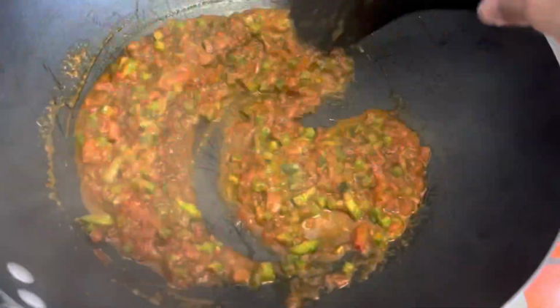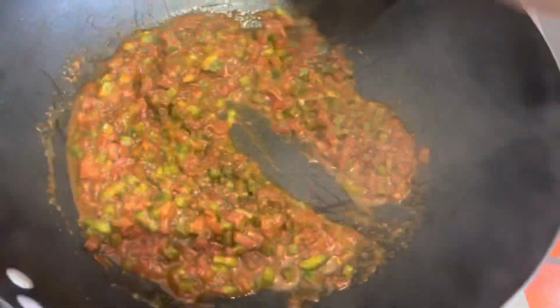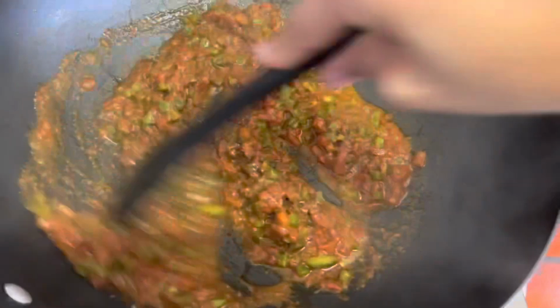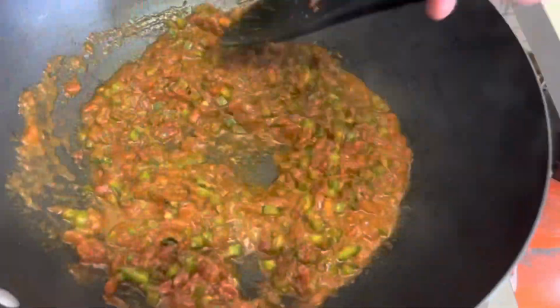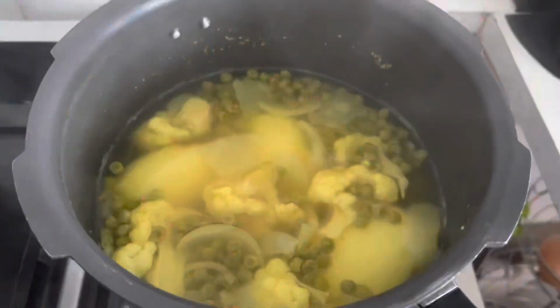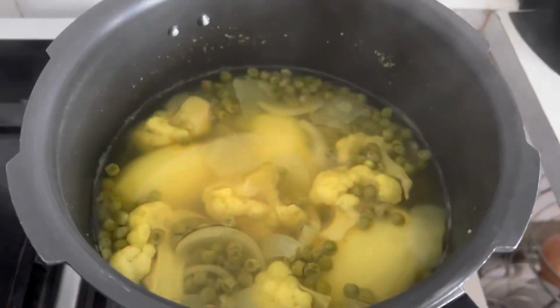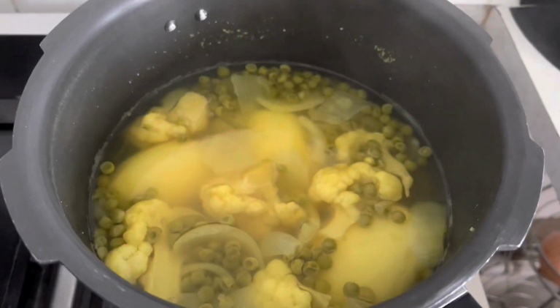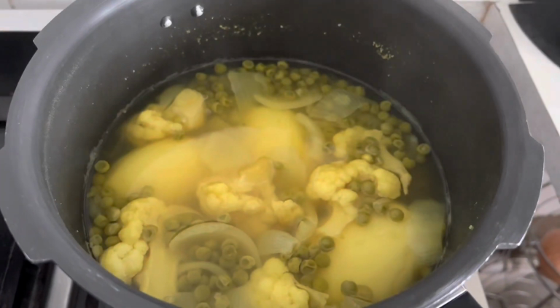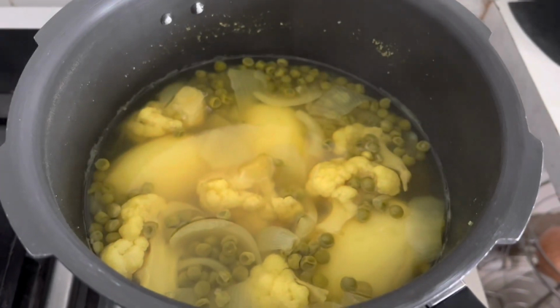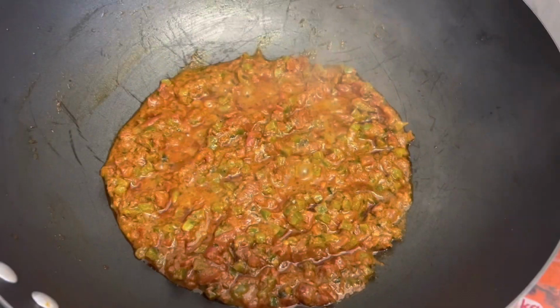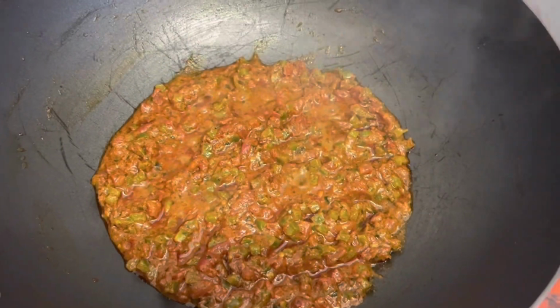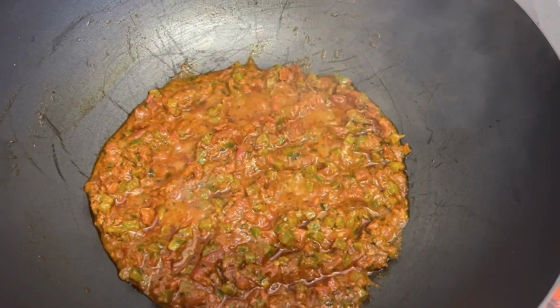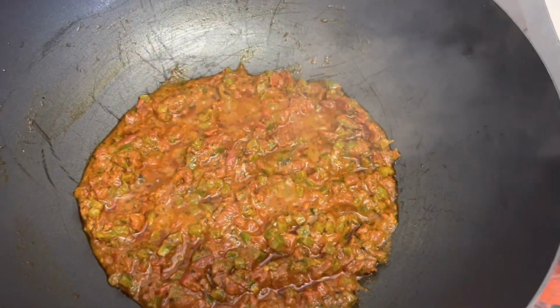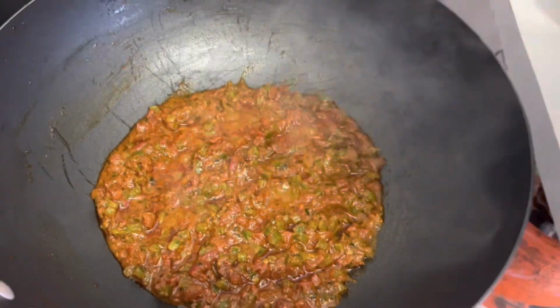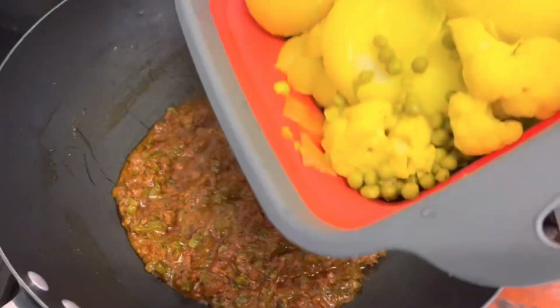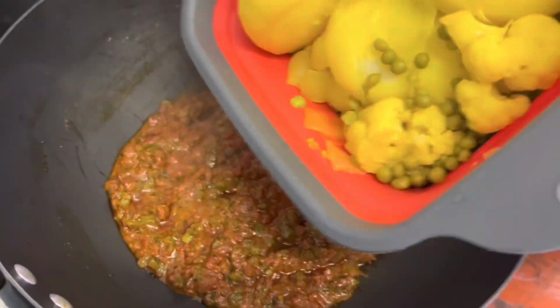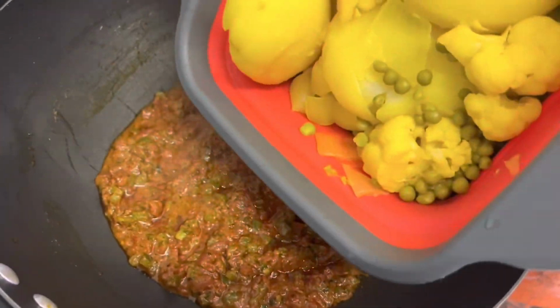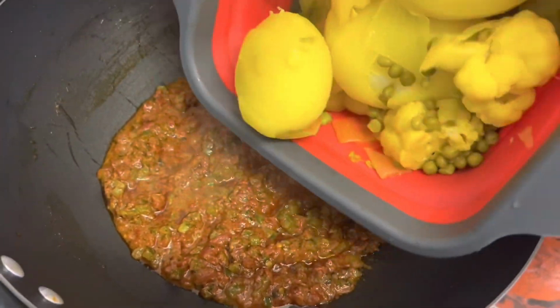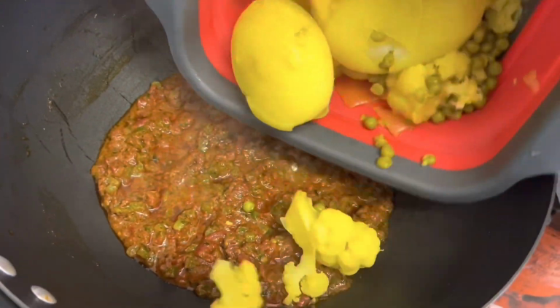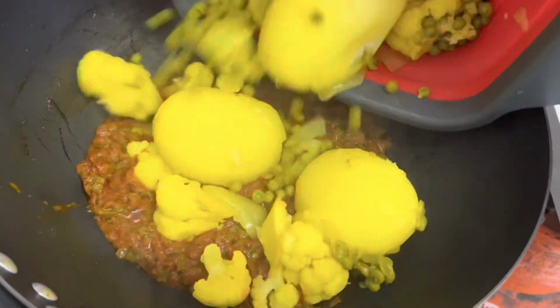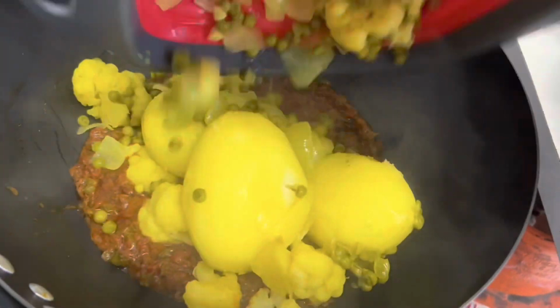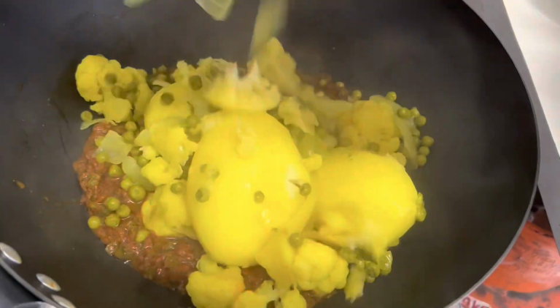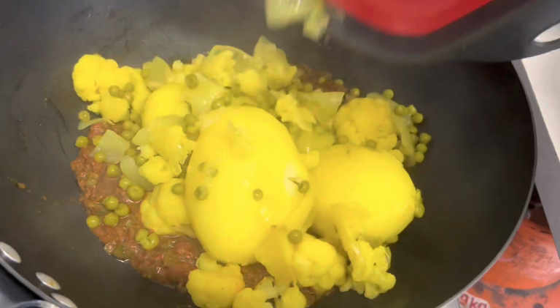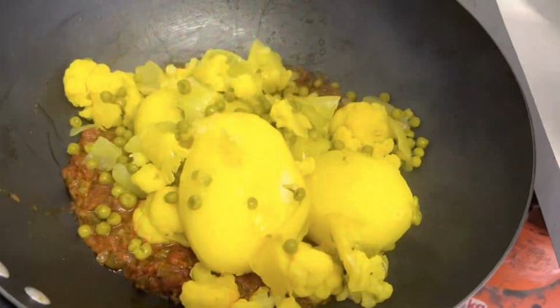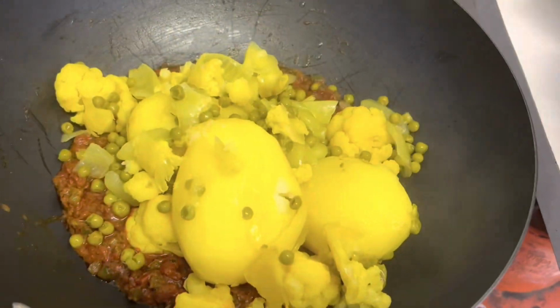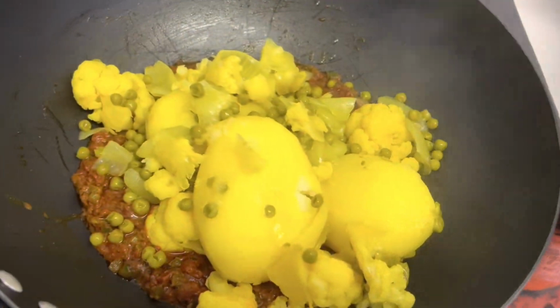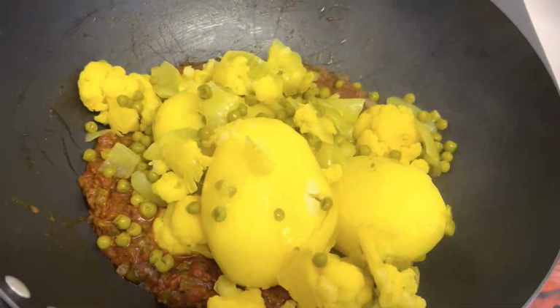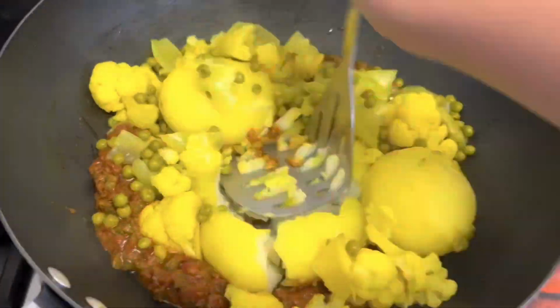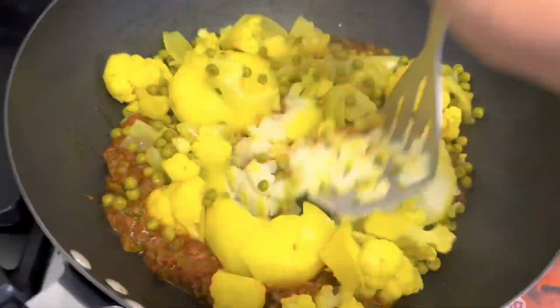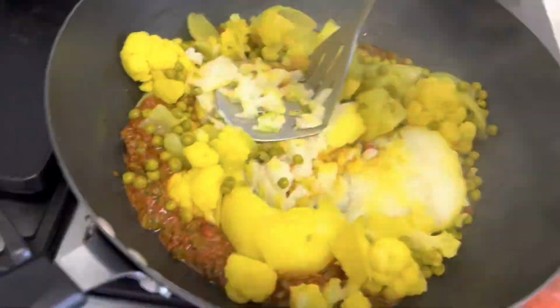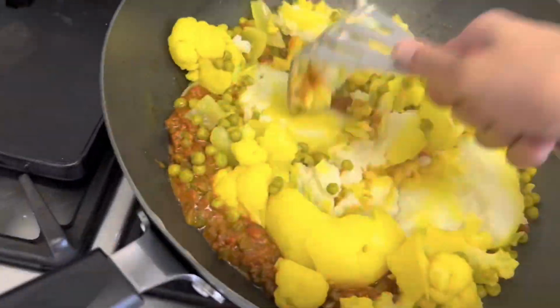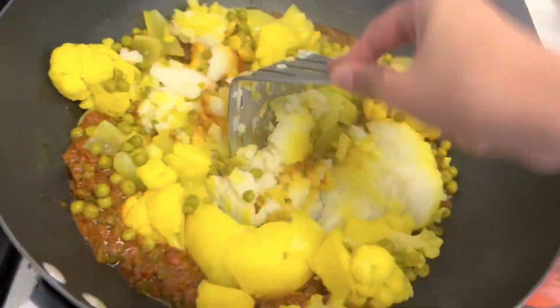Let's check our vegetables — alhamdulillah, they are cooked well. Add the vegetables into the masala and smash and mash them properly.